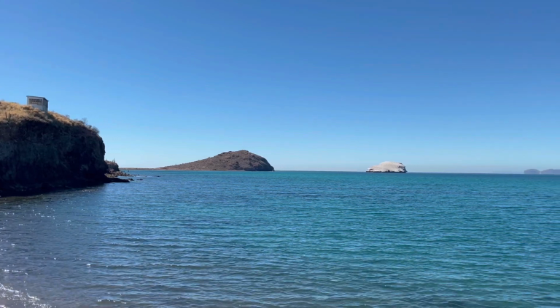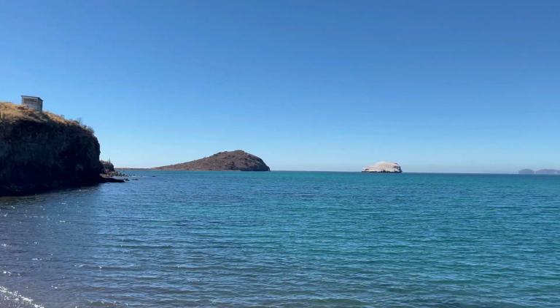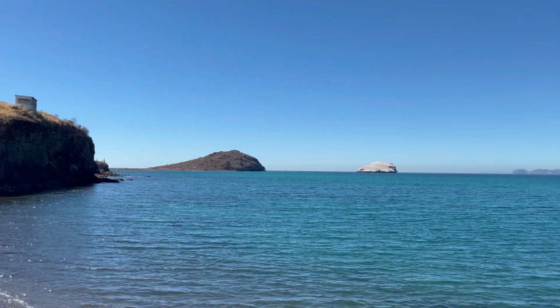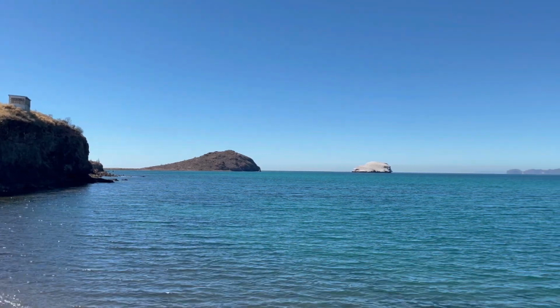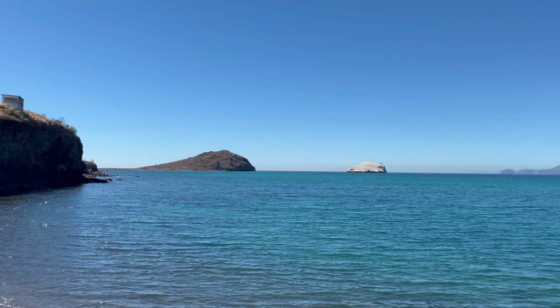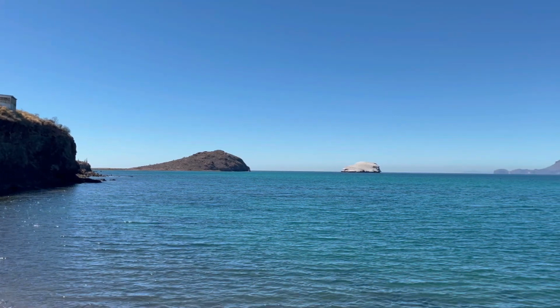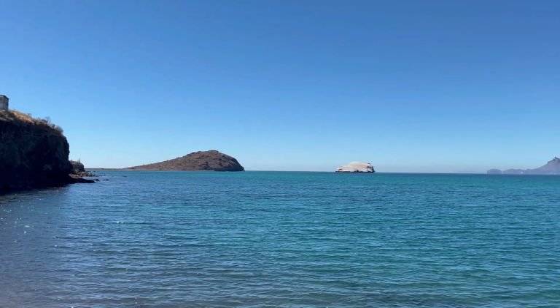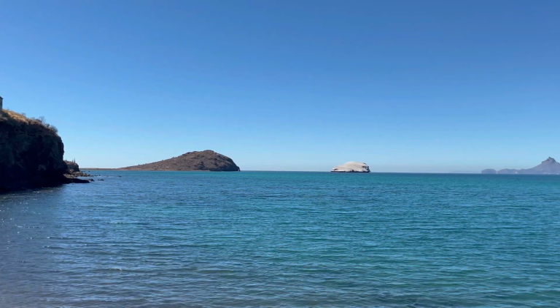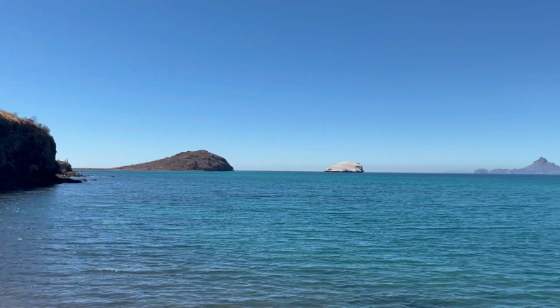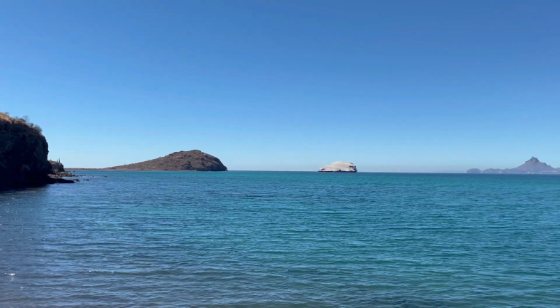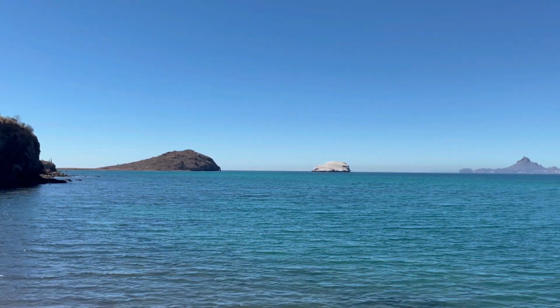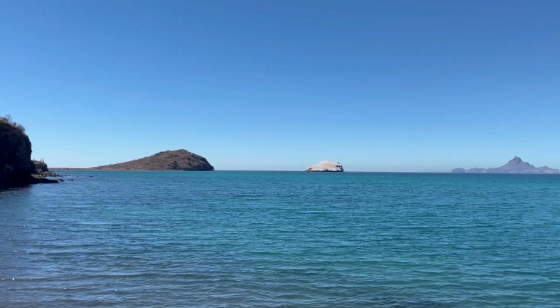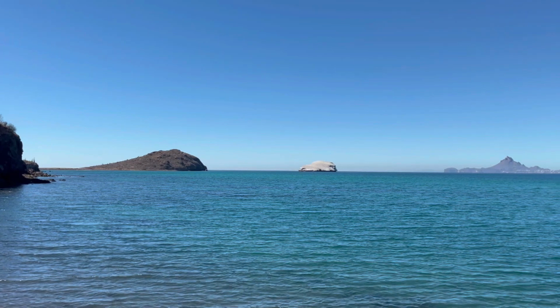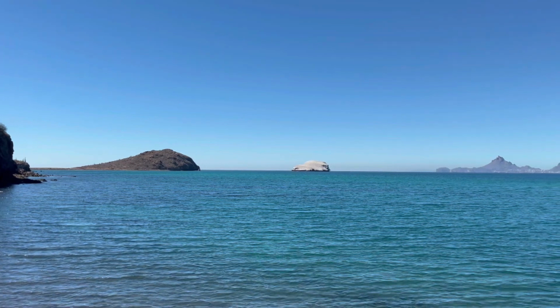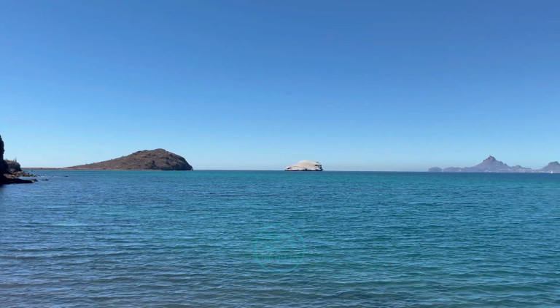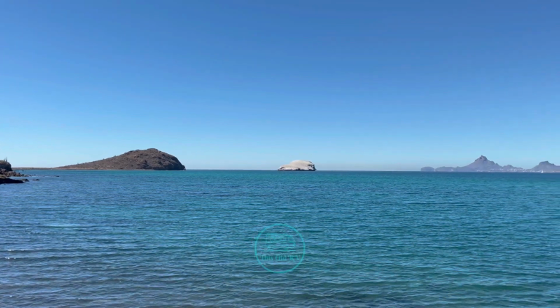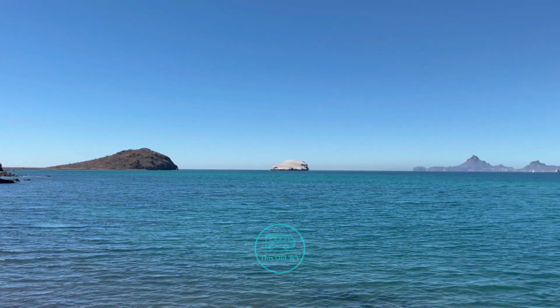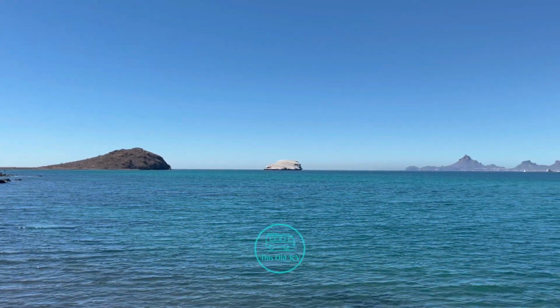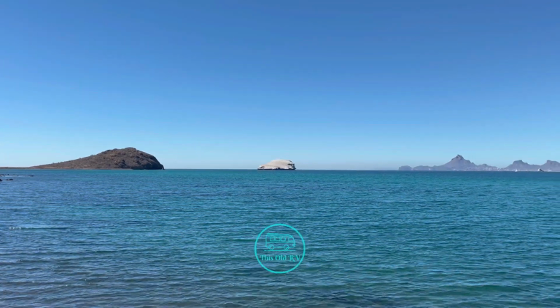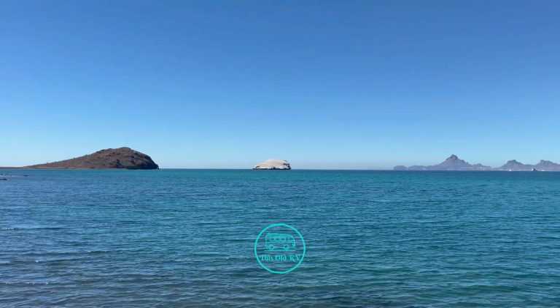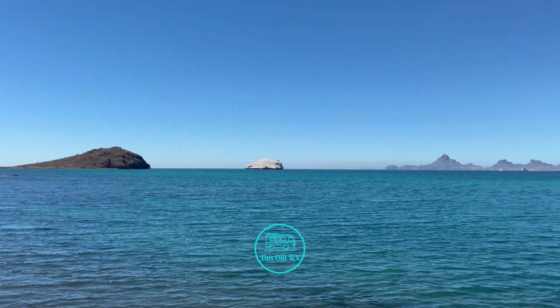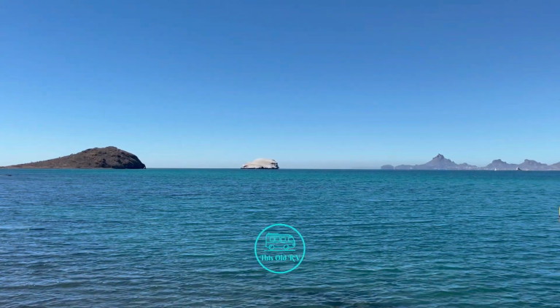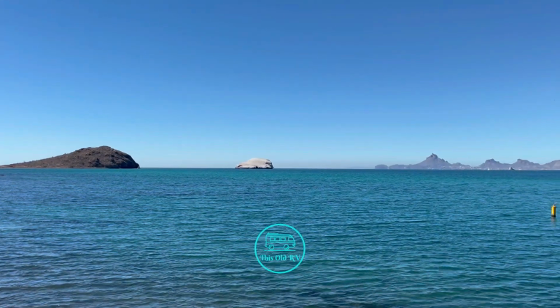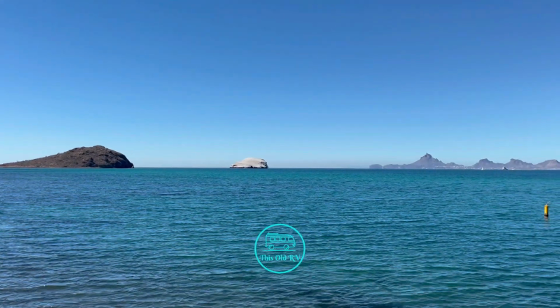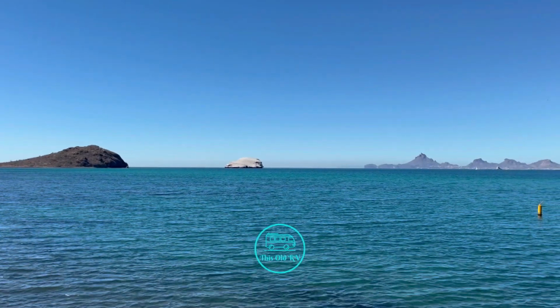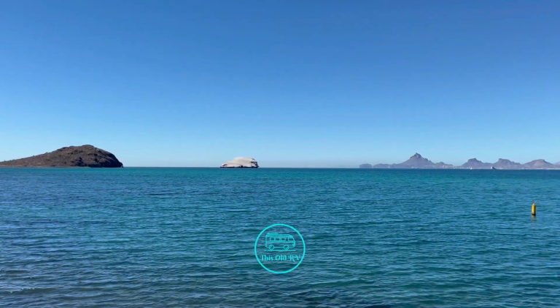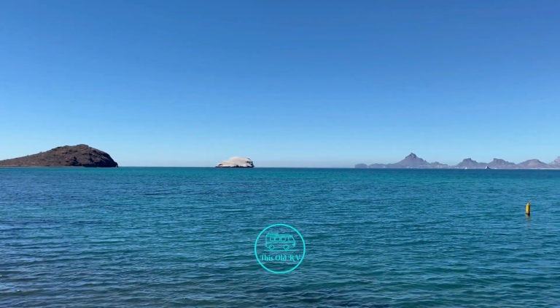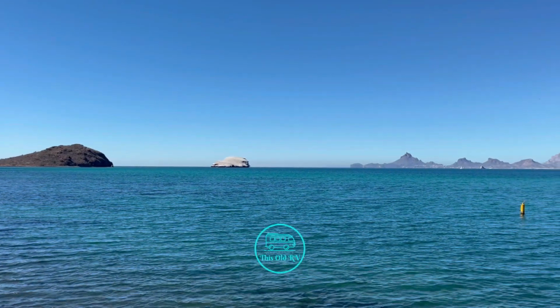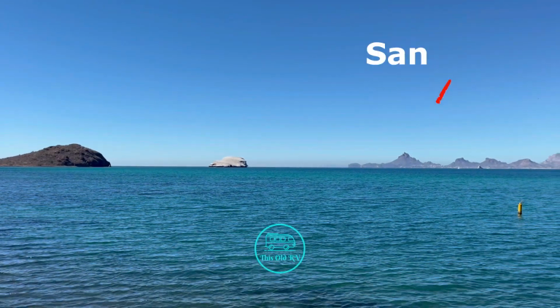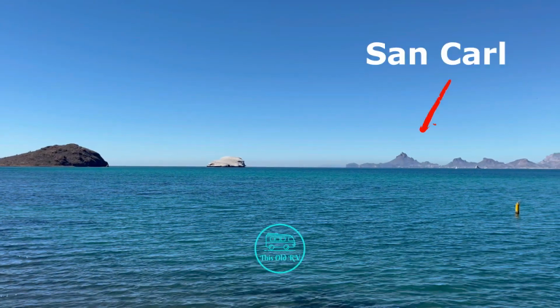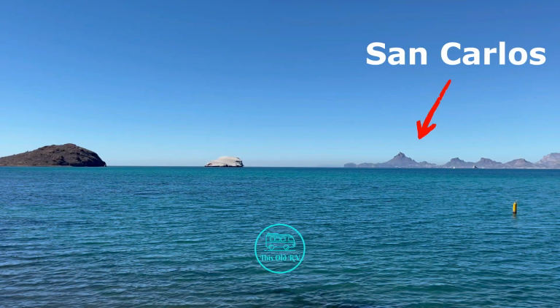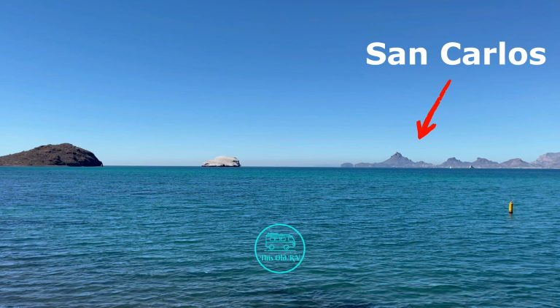Hey fellow travelers, this is Bill with This Old RV. Today I'm going to share with you some sites and experiences a bit off the beaten track around San Carlos, Sonora, Mexico.